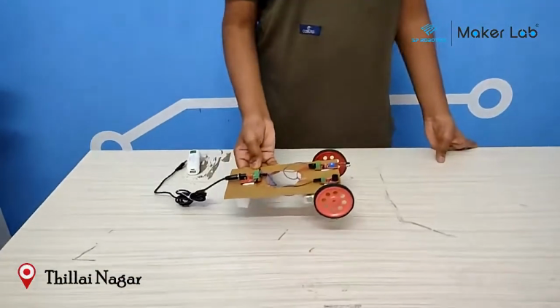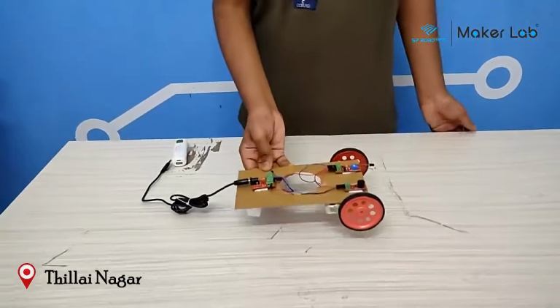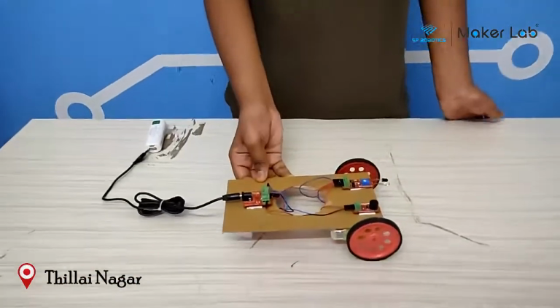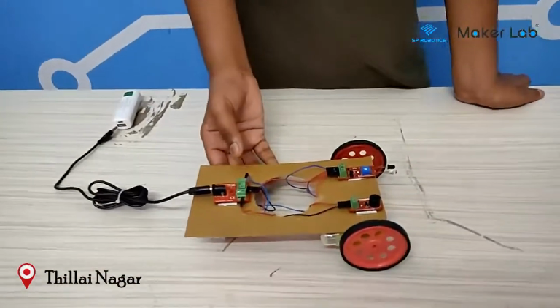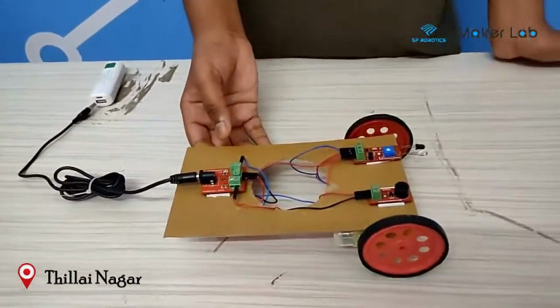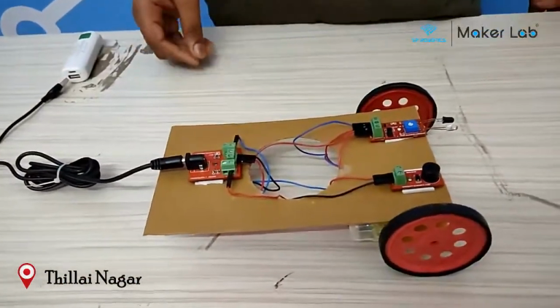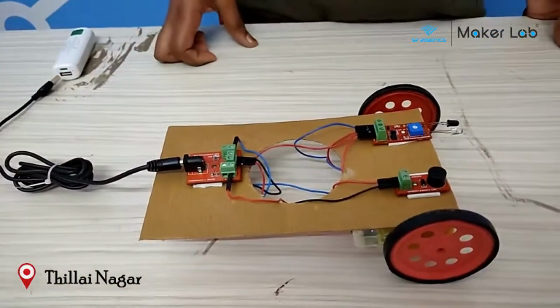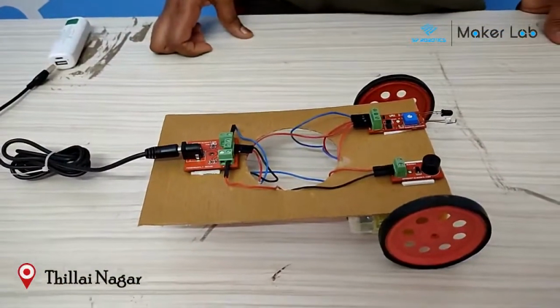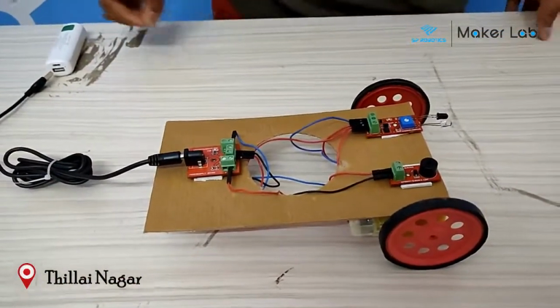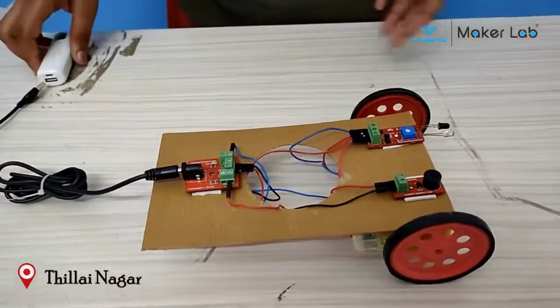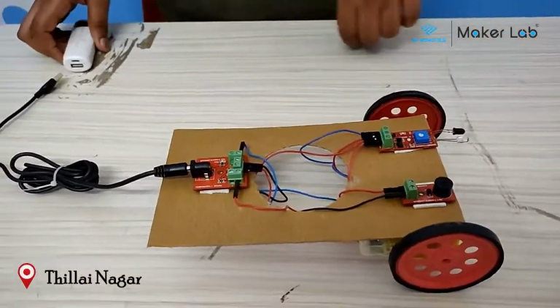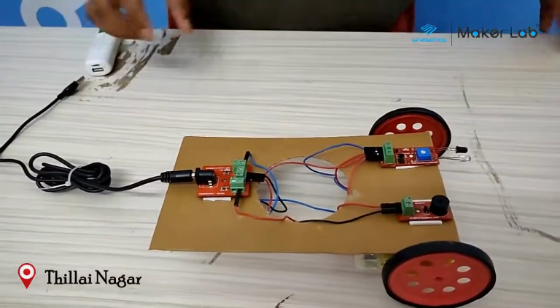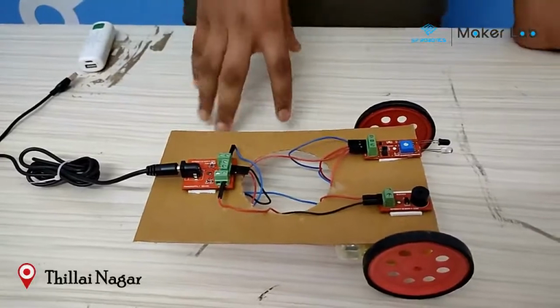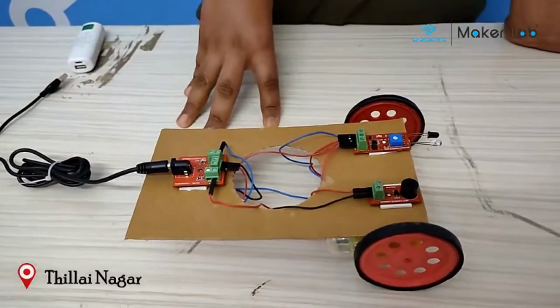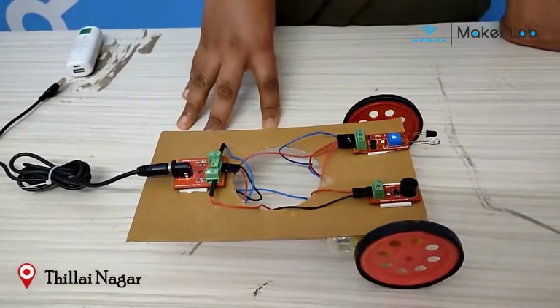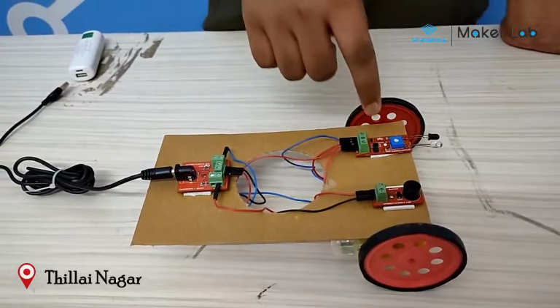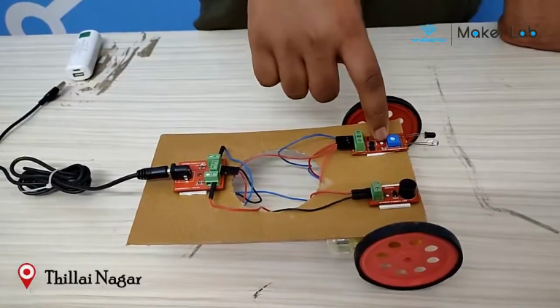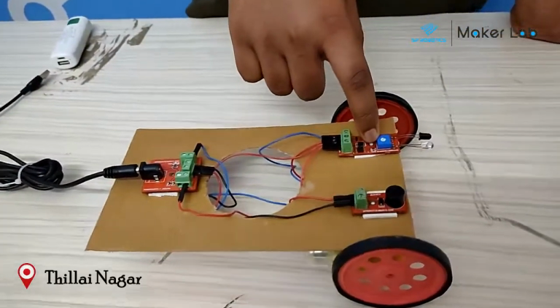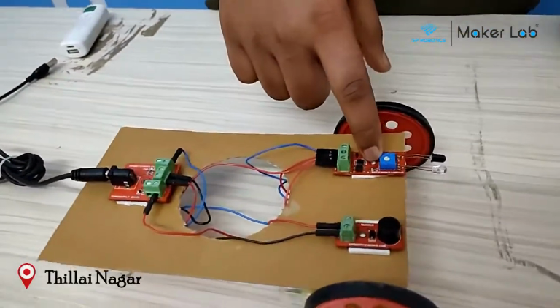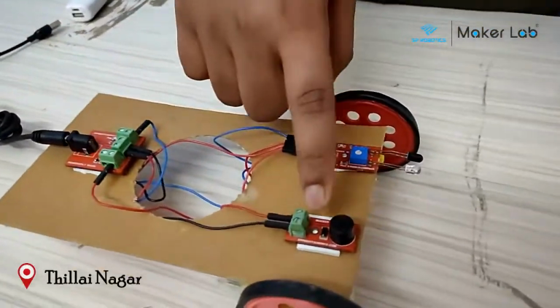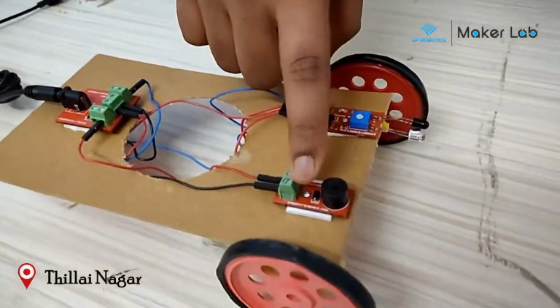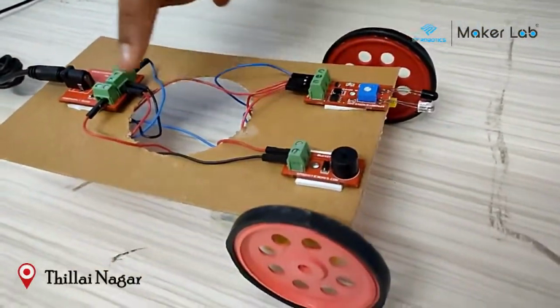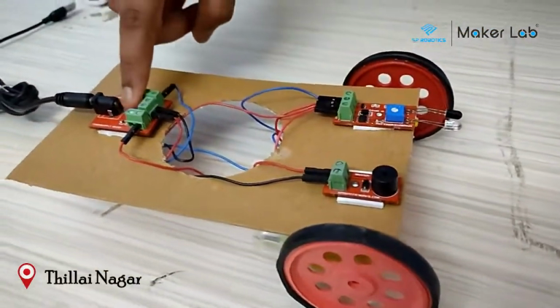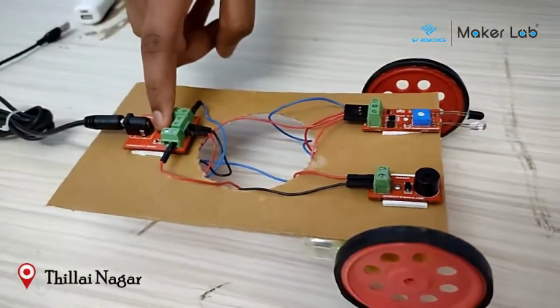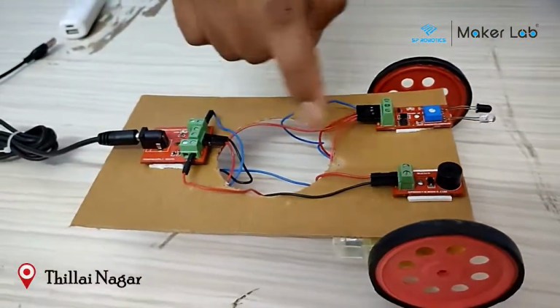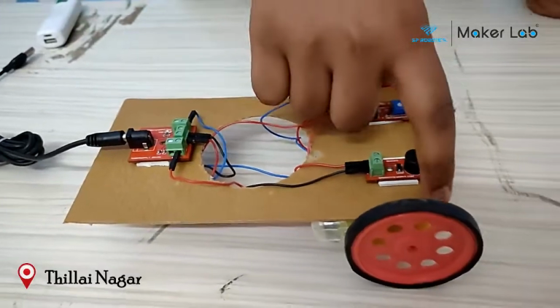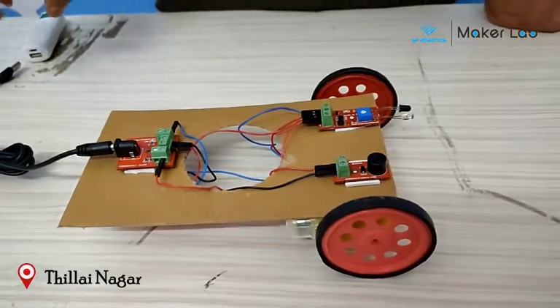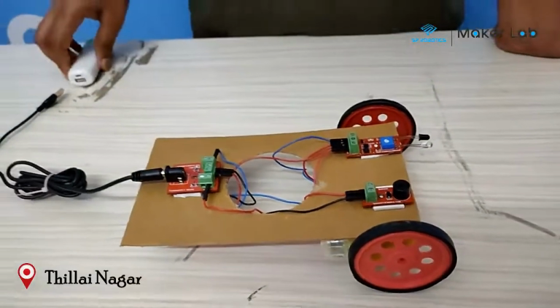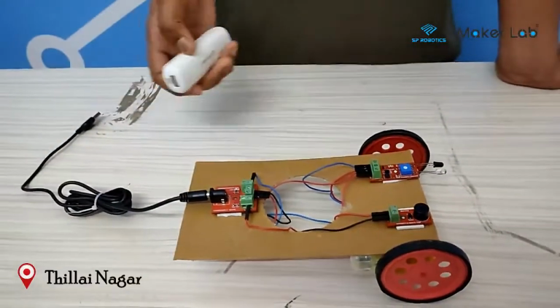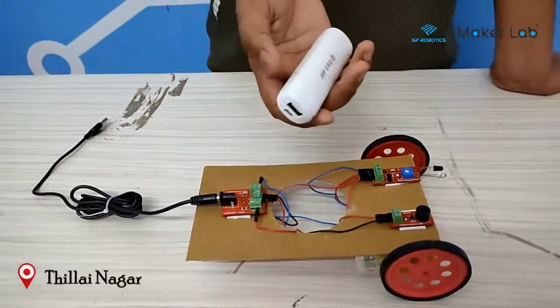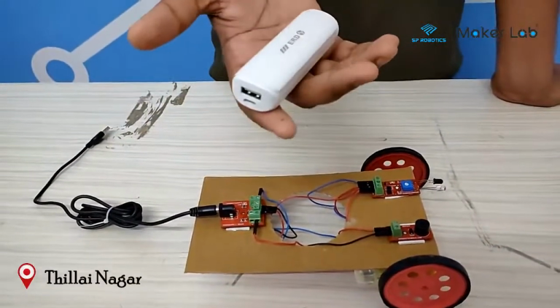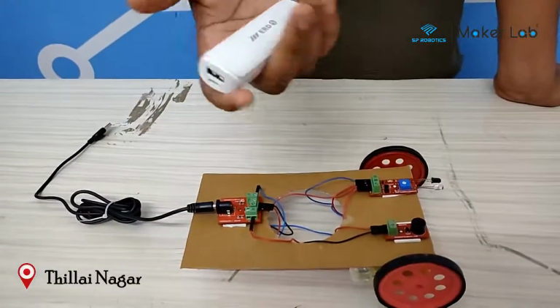My project is a half-circle awaring car. I have made this with an IR sensor, a buzzer, a power supply board, a wheel, wheel motor, and battery.